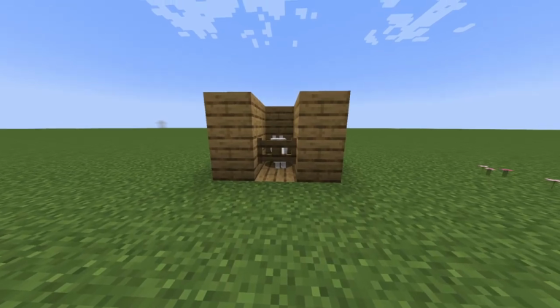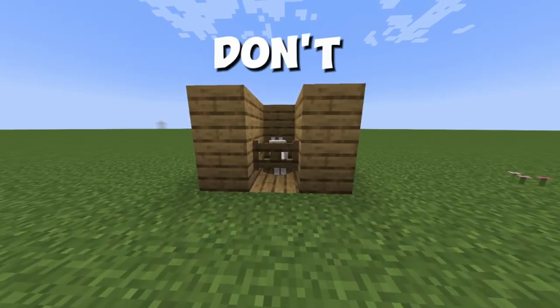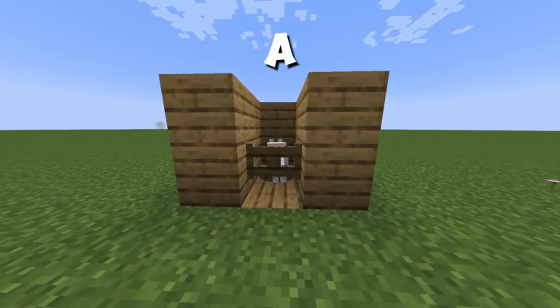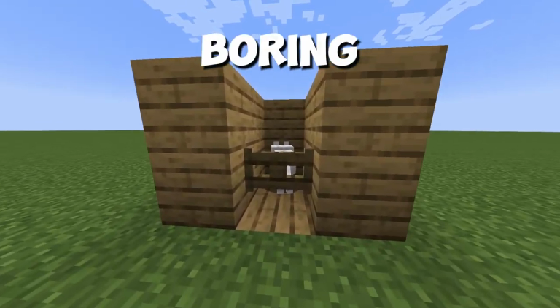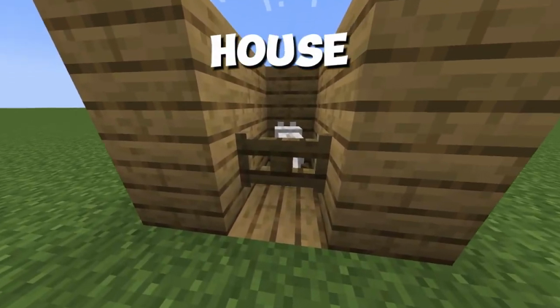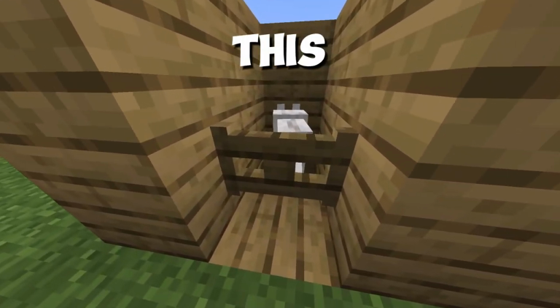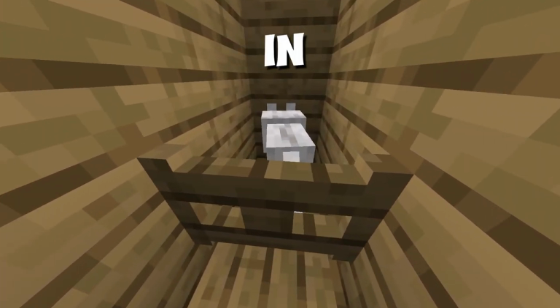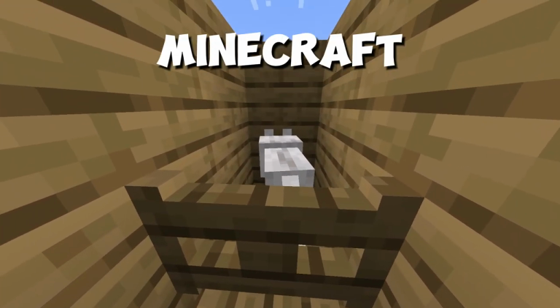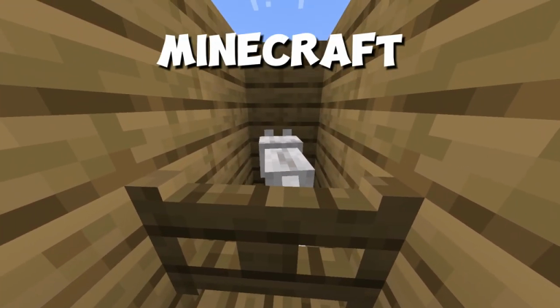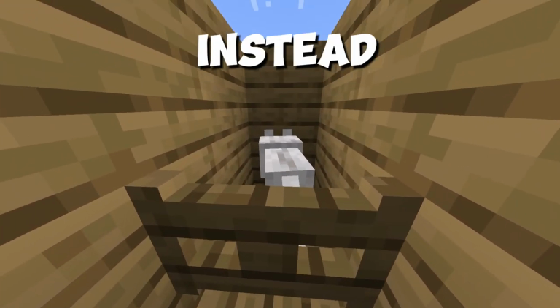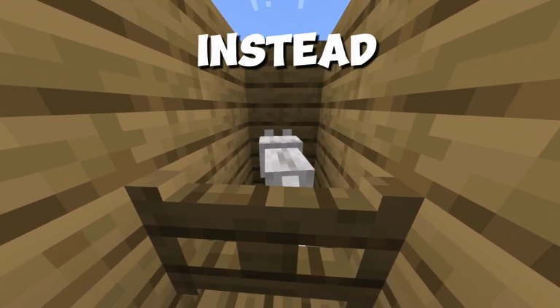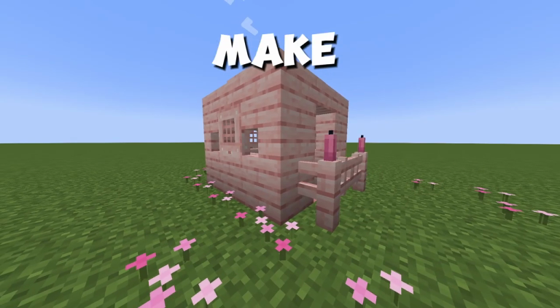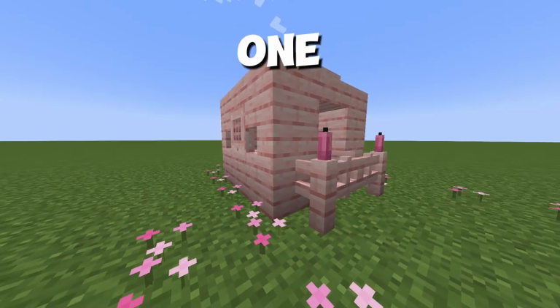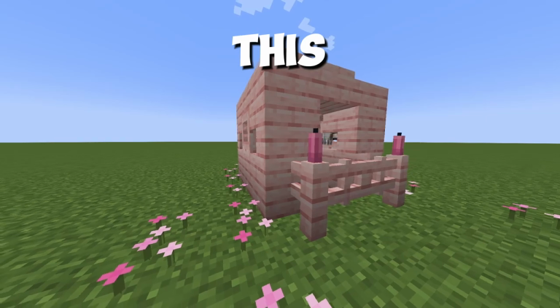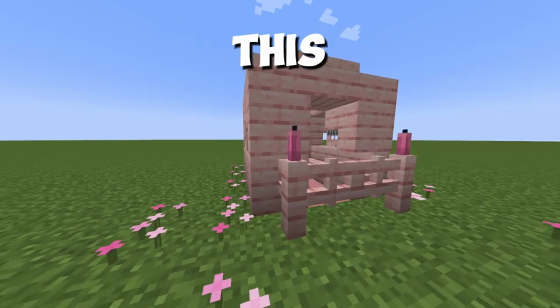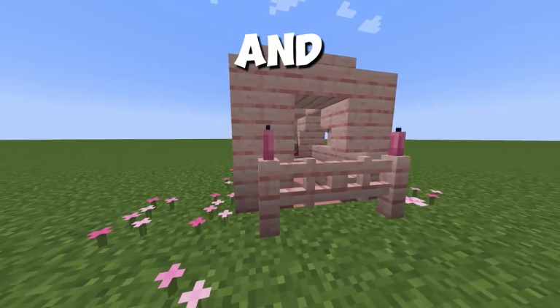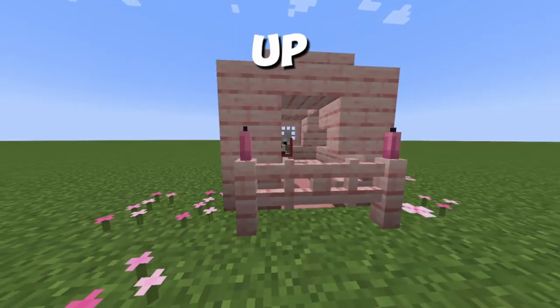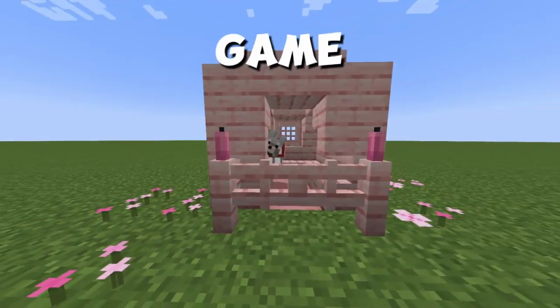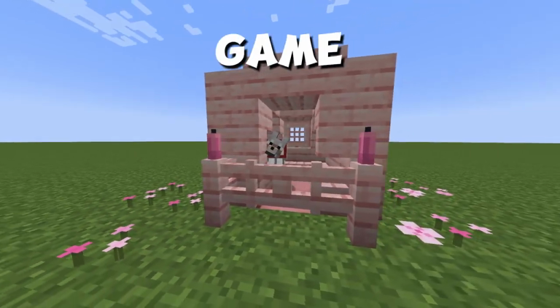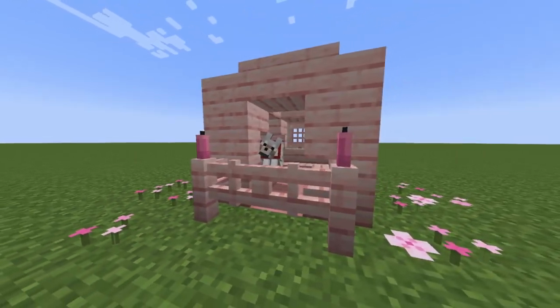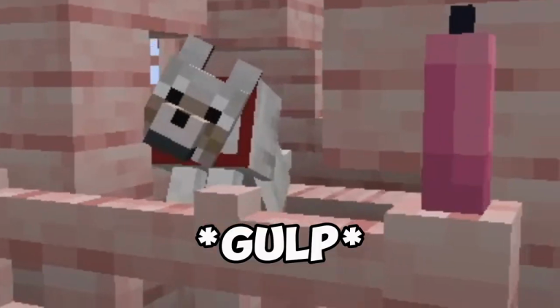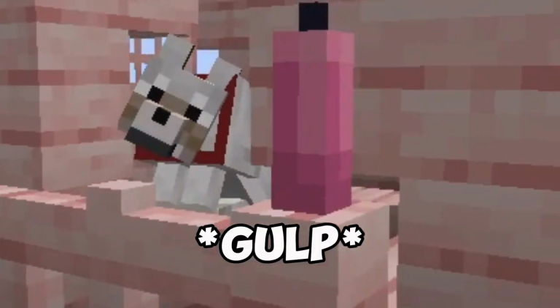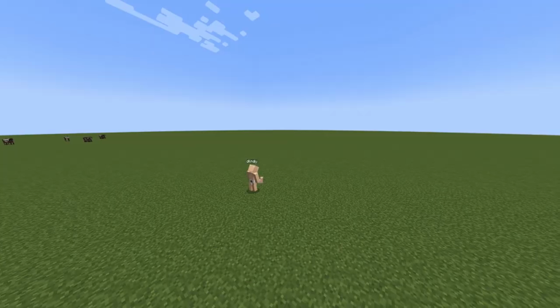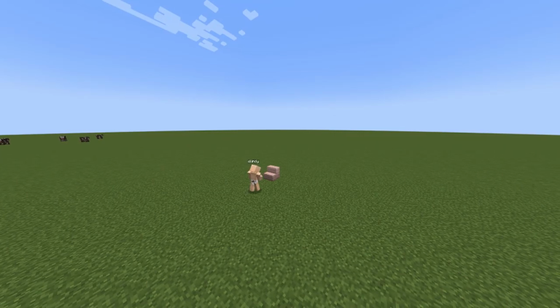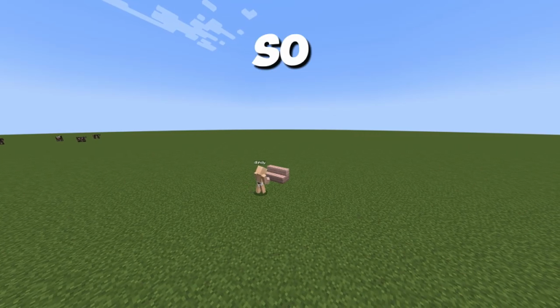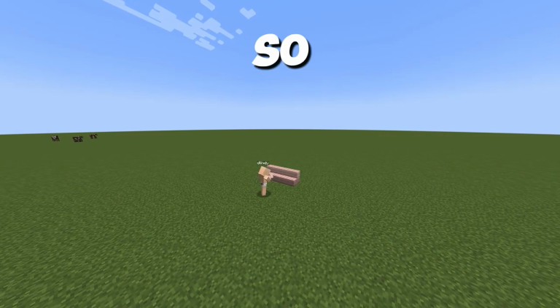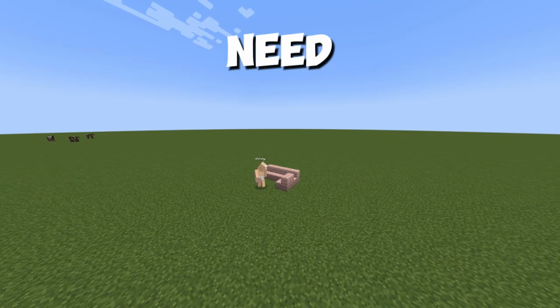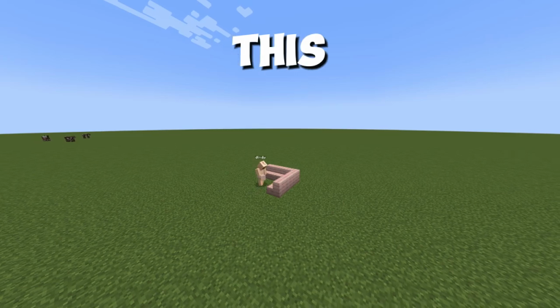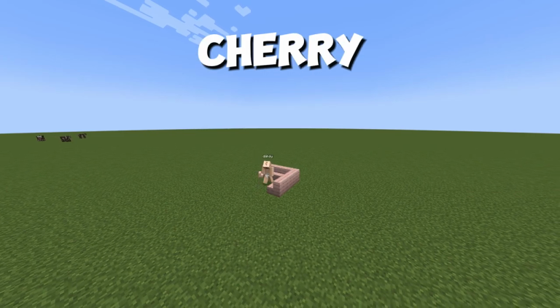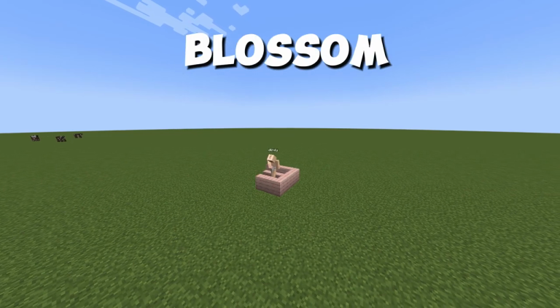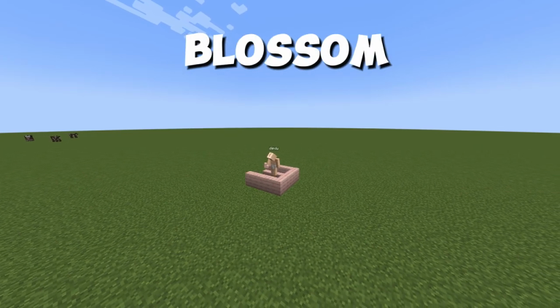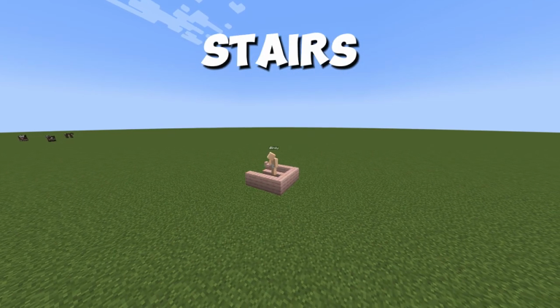Don't build a boring dog house like this one in Minecraft — instead make one like this and level up your game. All you need is cherry blossom stairs.